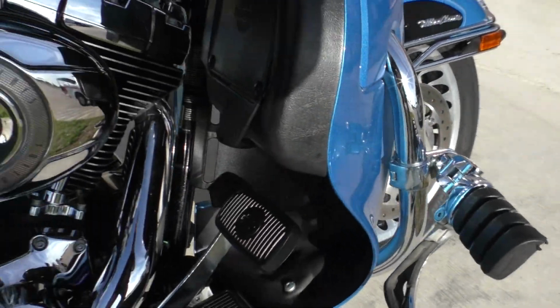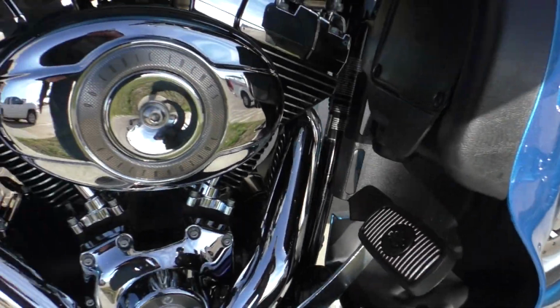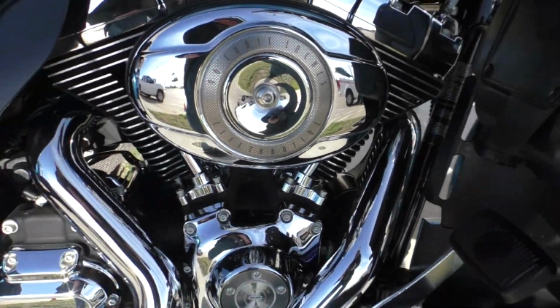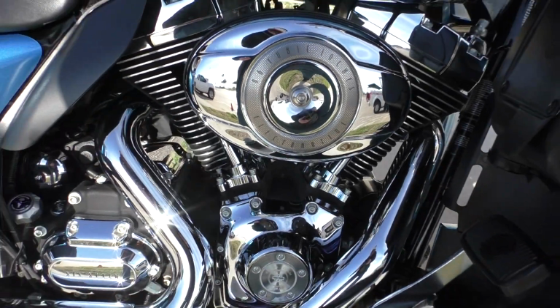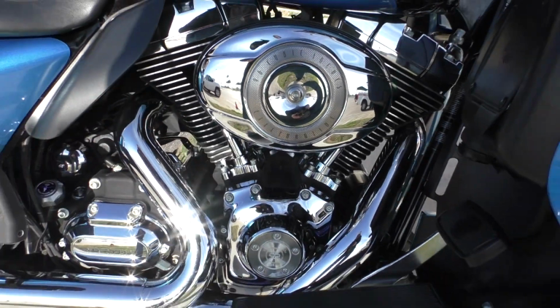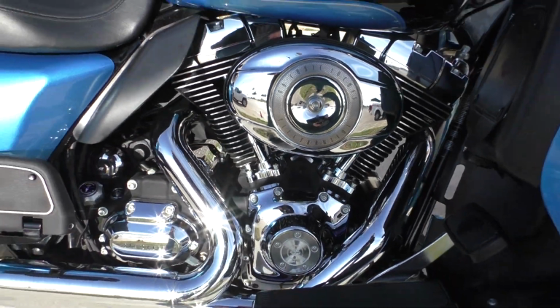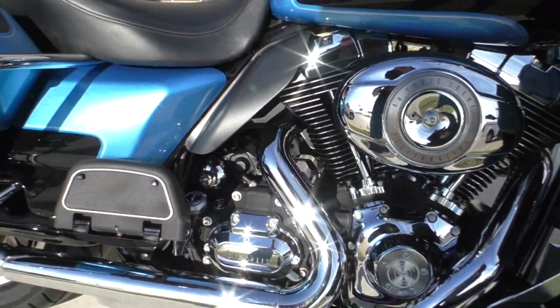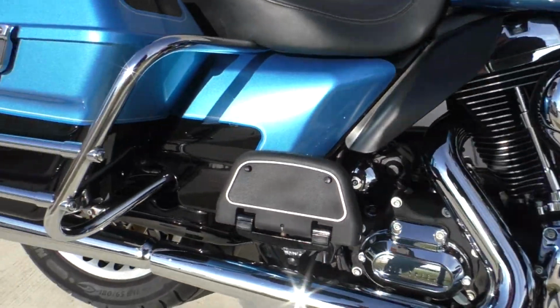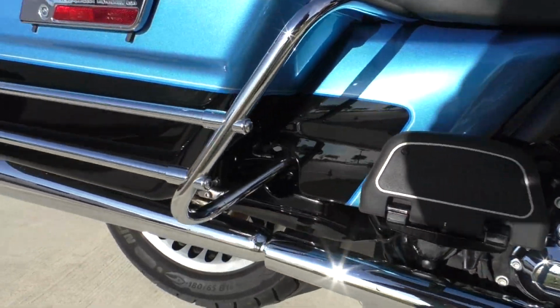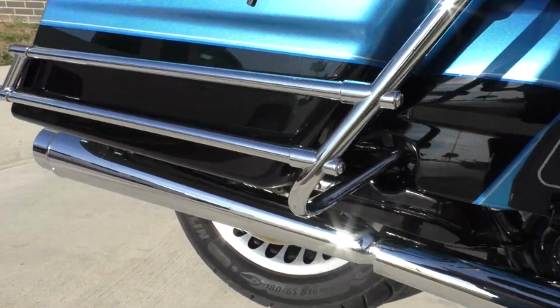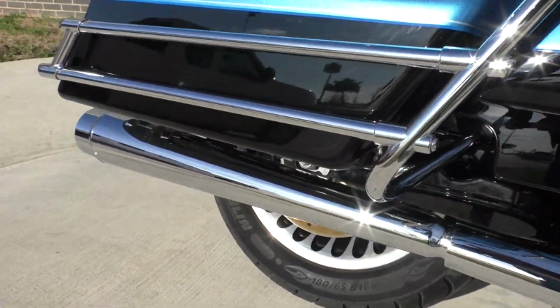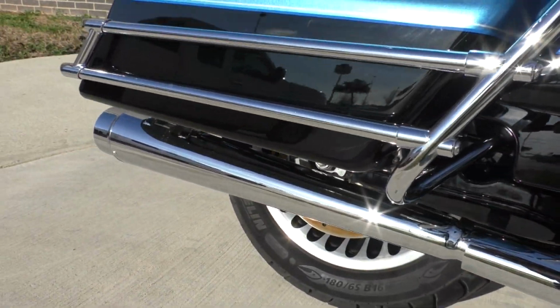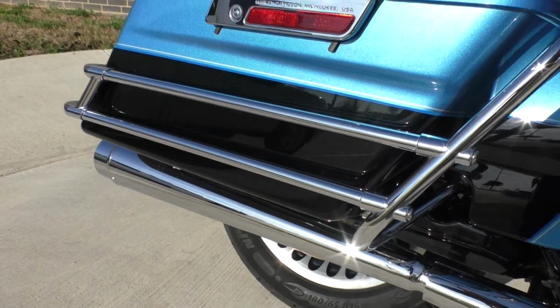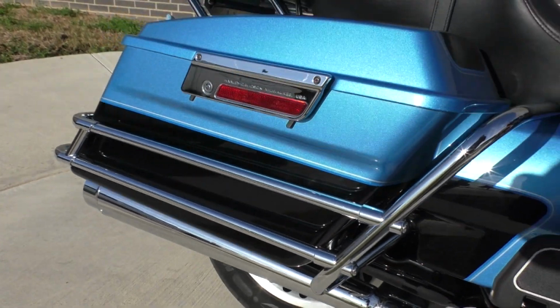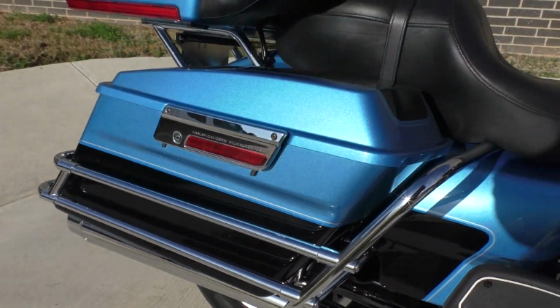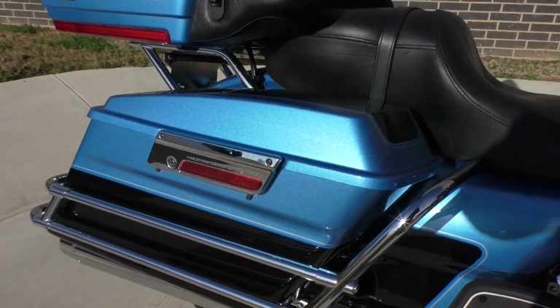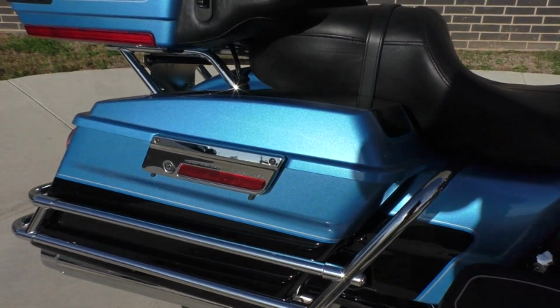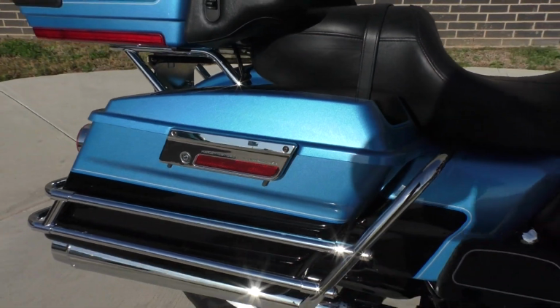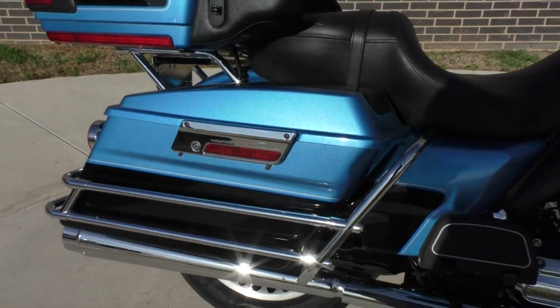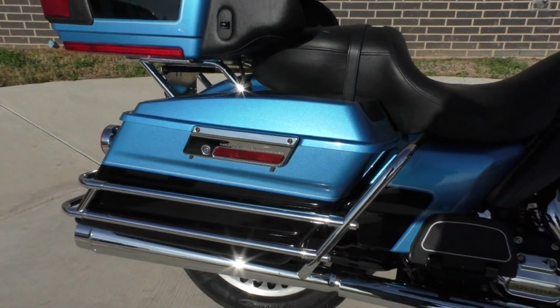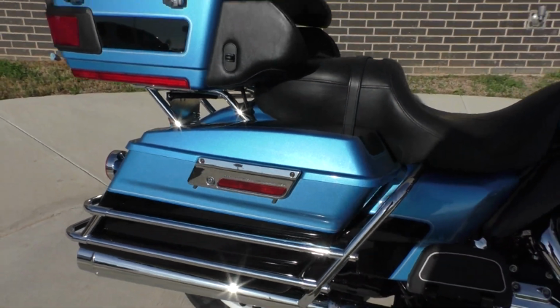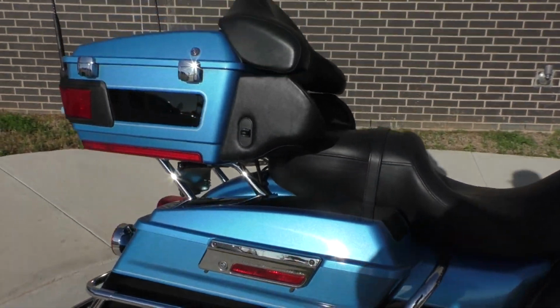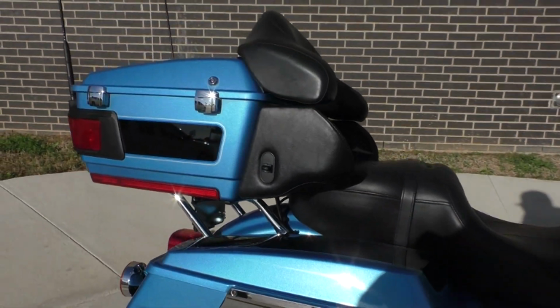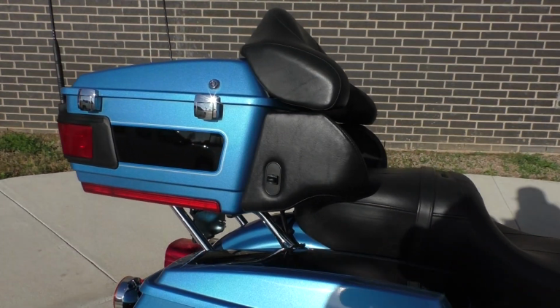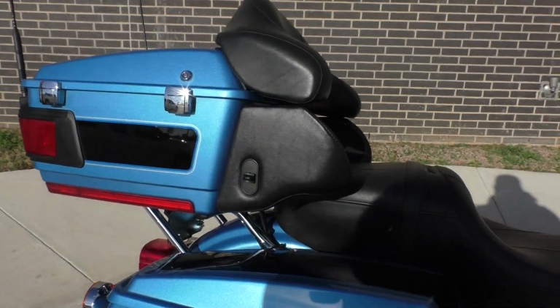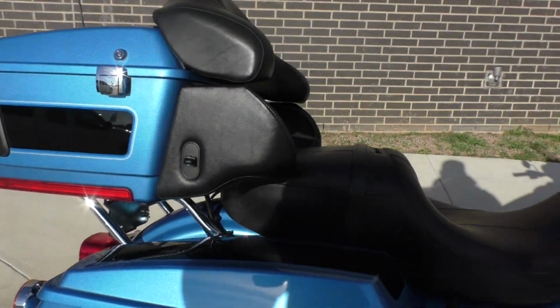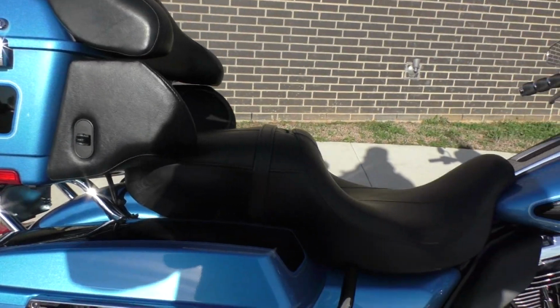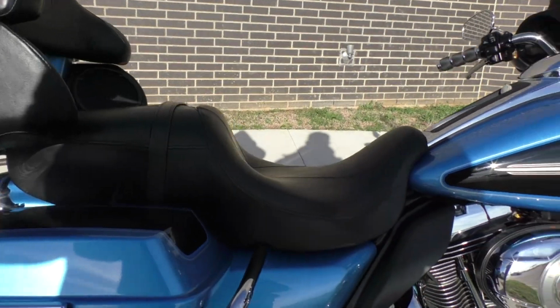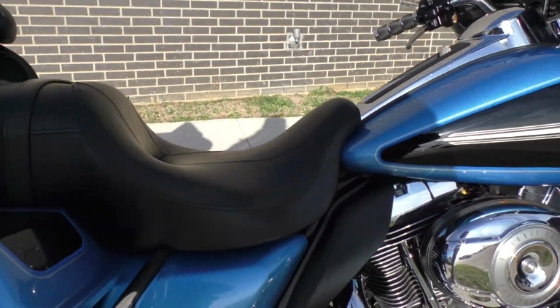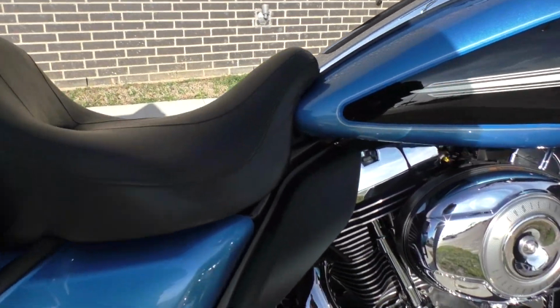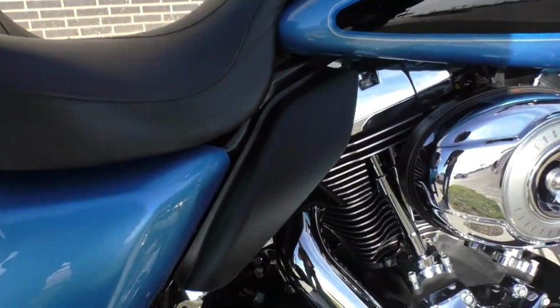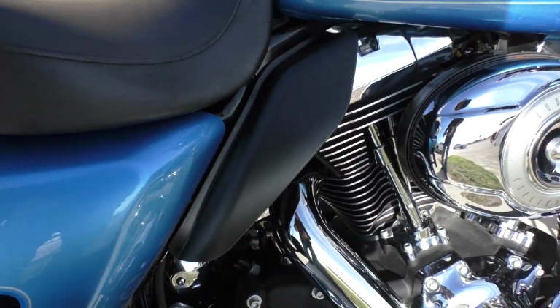96-inch motor, six-speed transmission, fuel injected. Some aftermarket slip-on pipes.